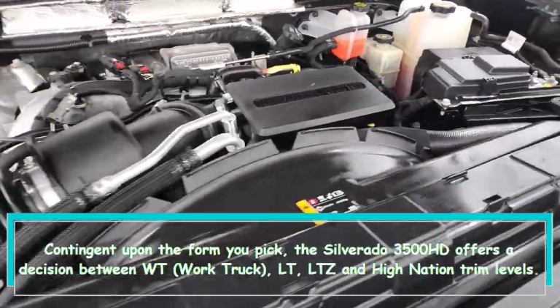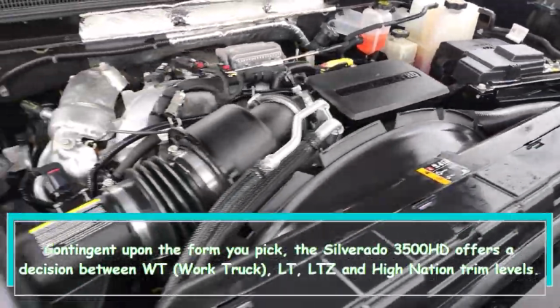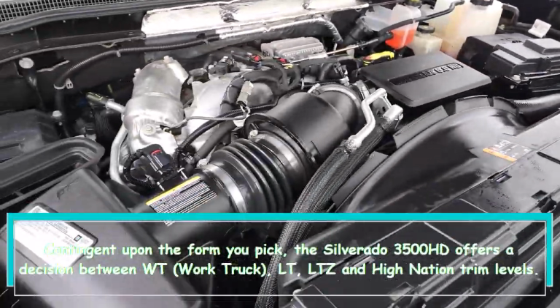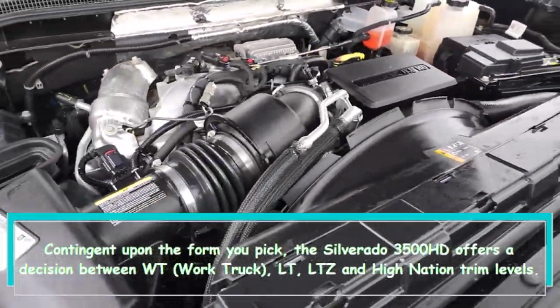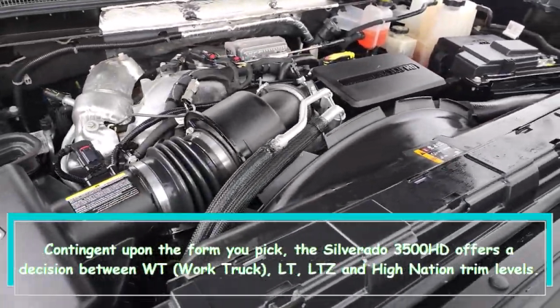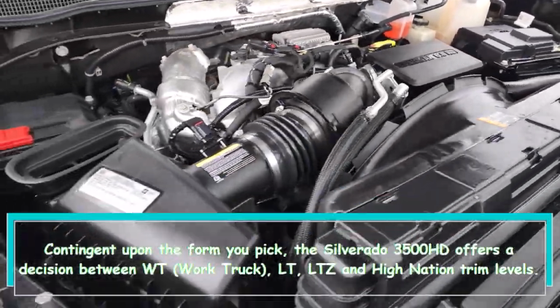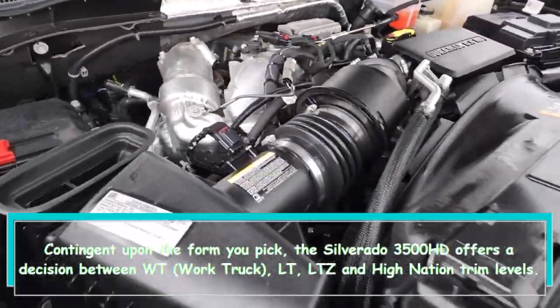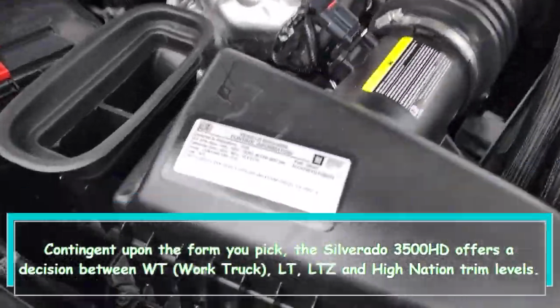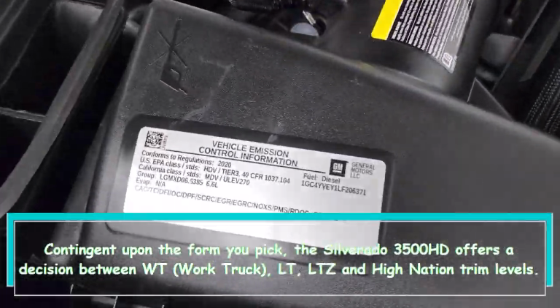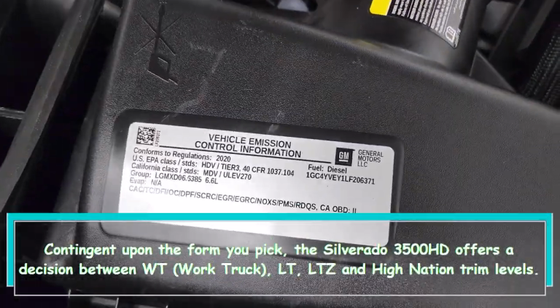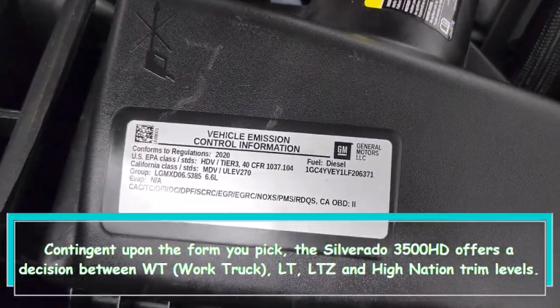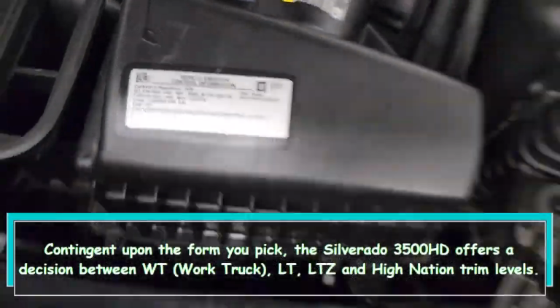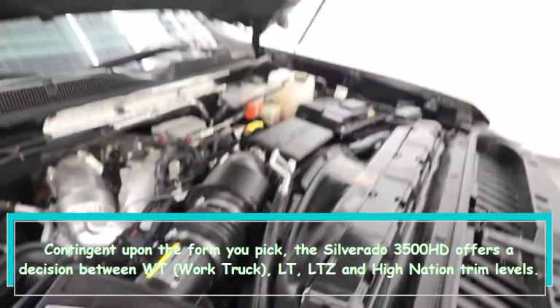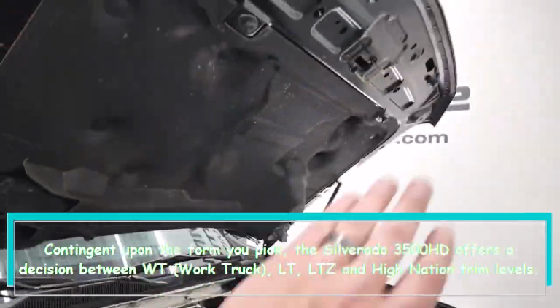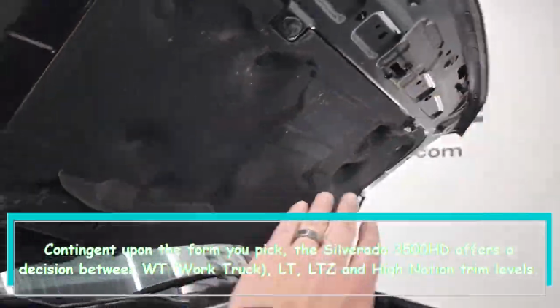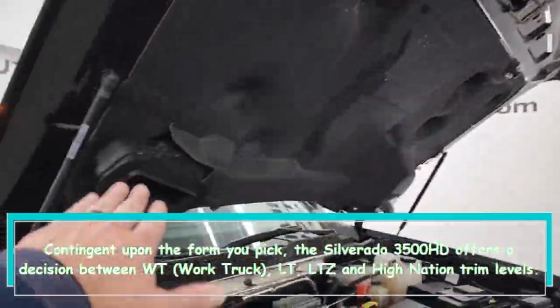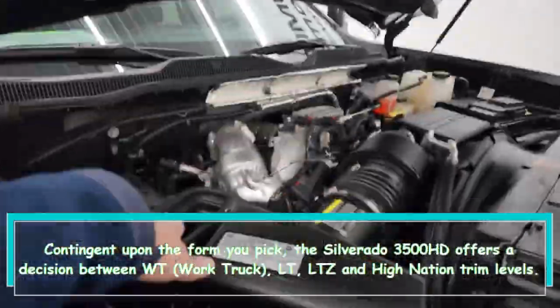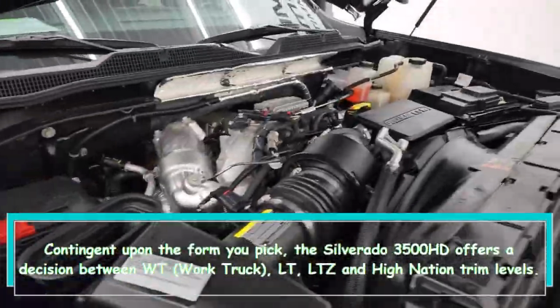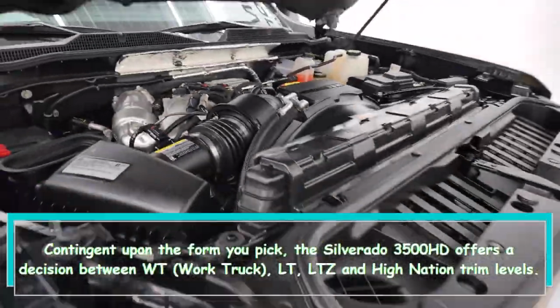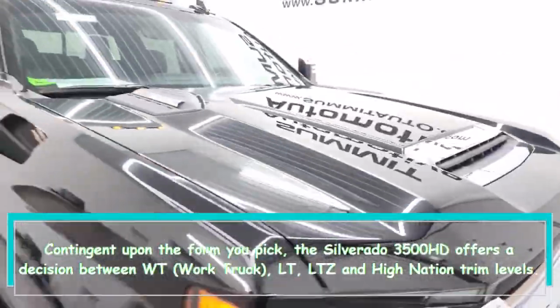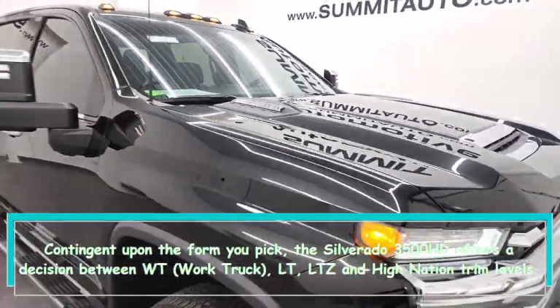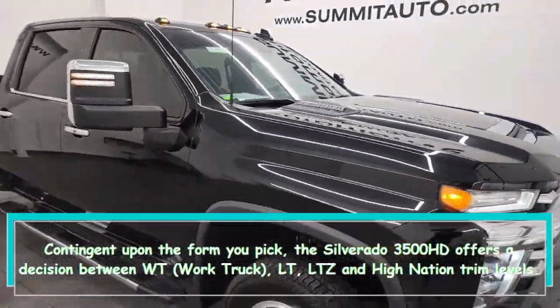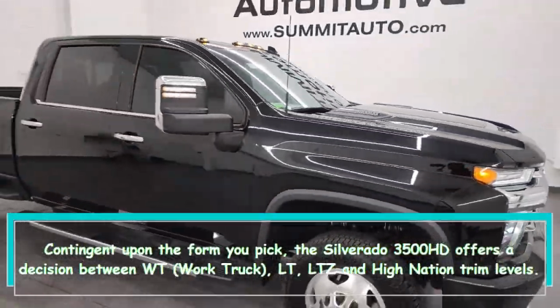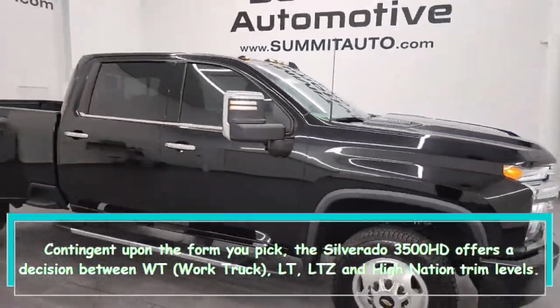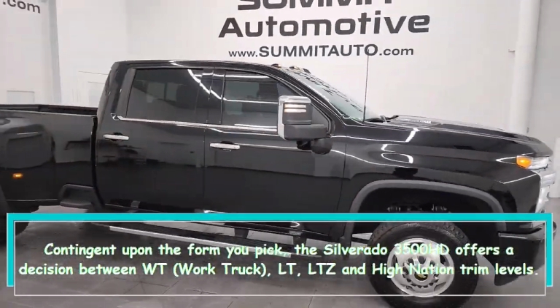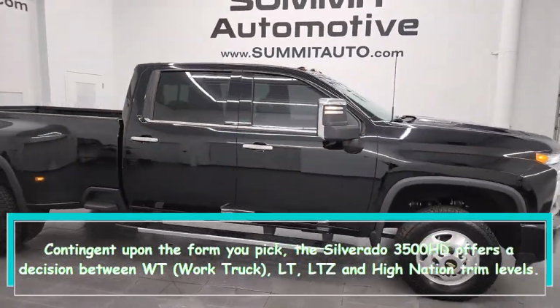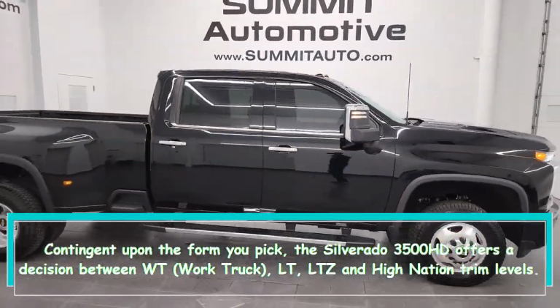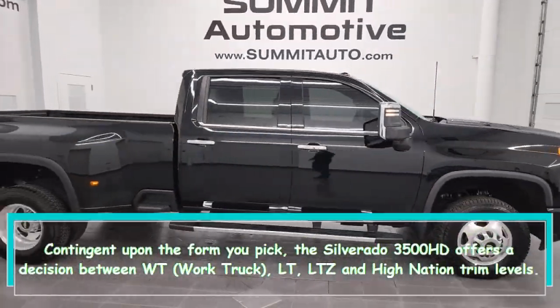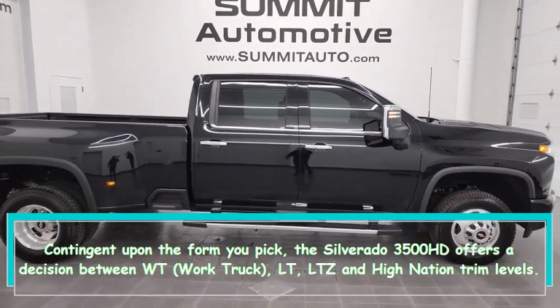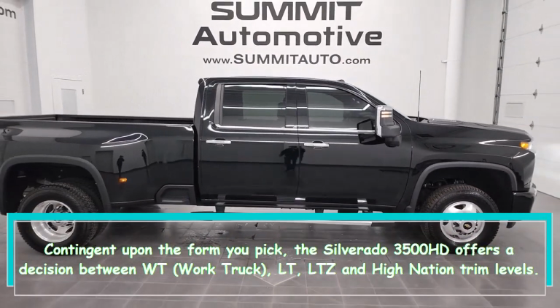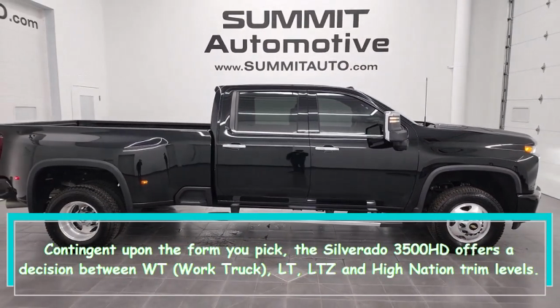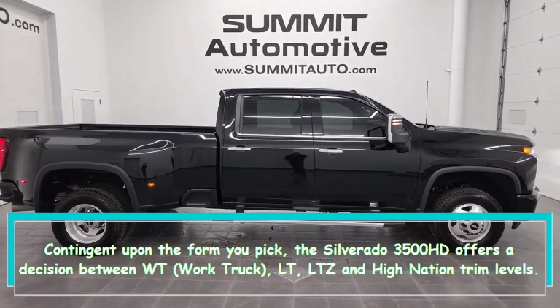Depending on the build you choose, the Silverado 3500 HD offers a choice between WT Work Truck, LT, LTZ, and High Country trim levels.